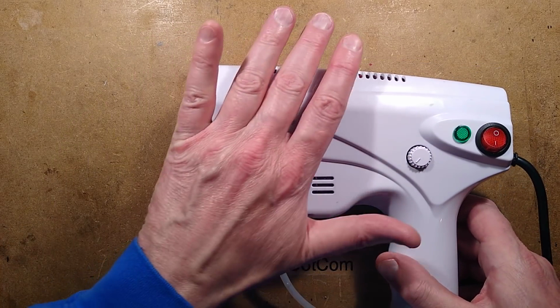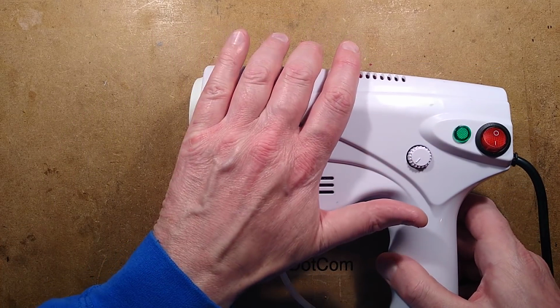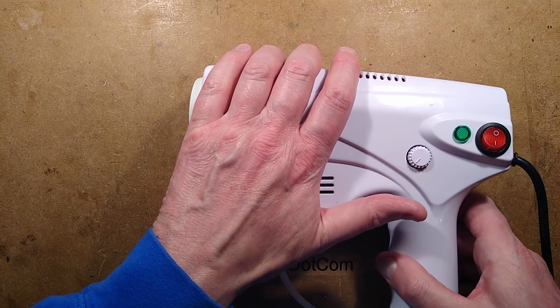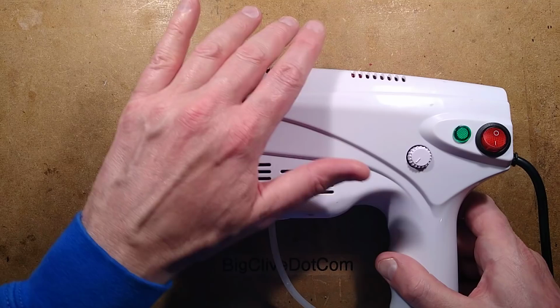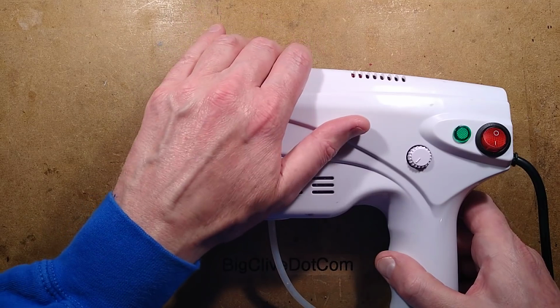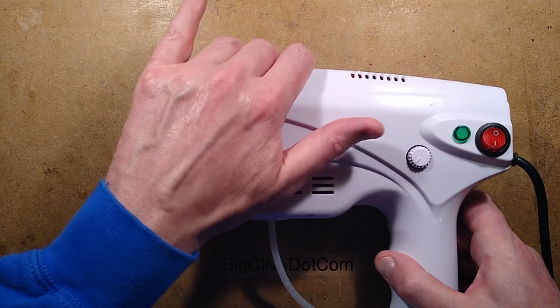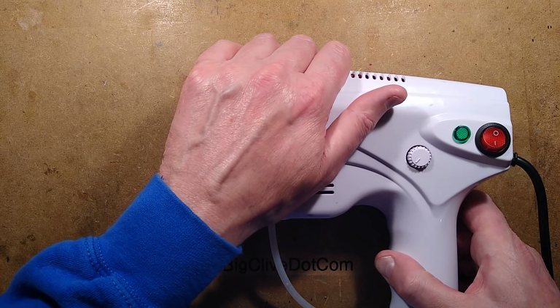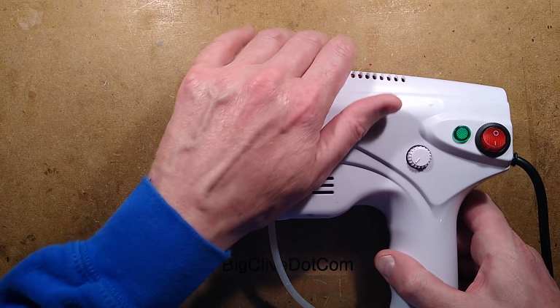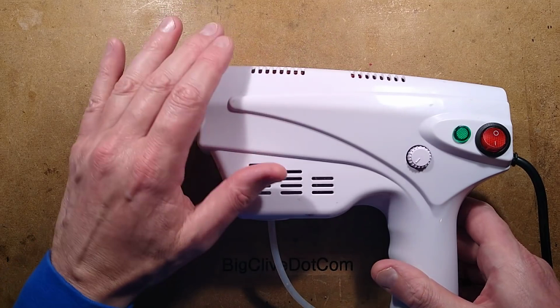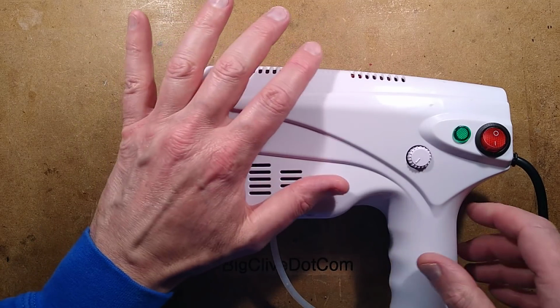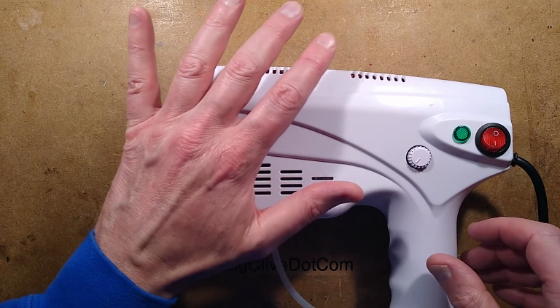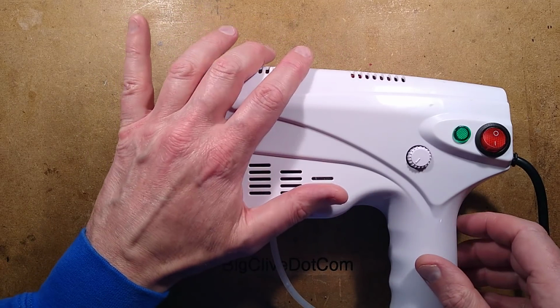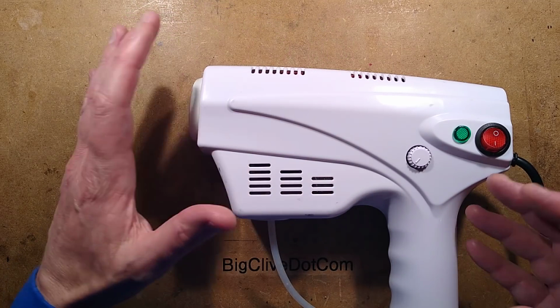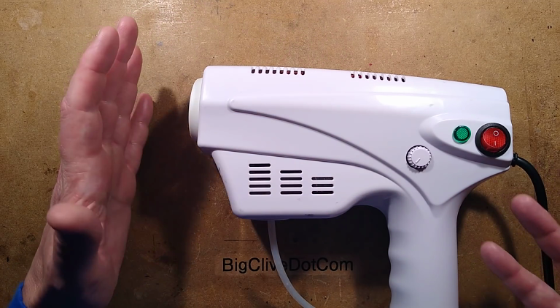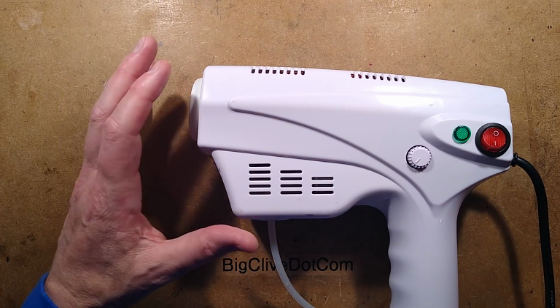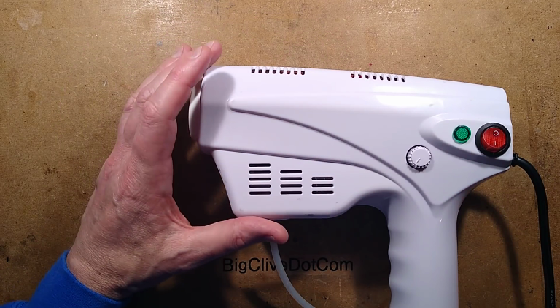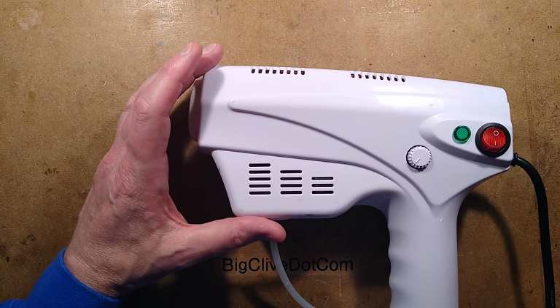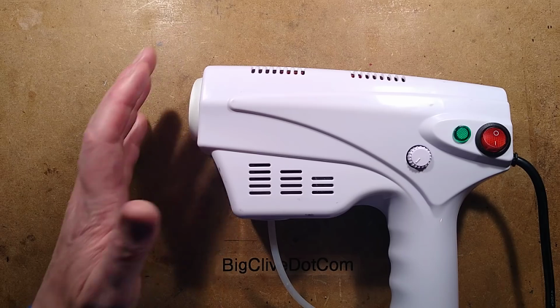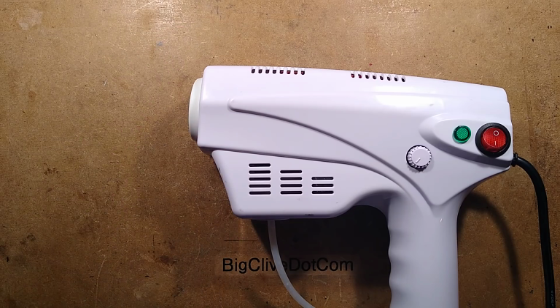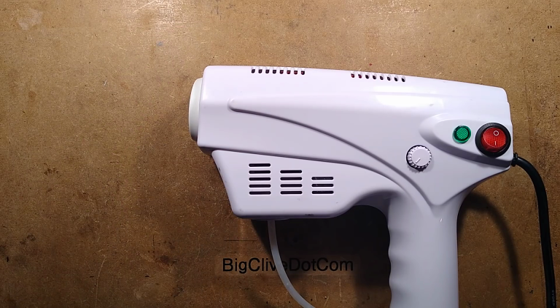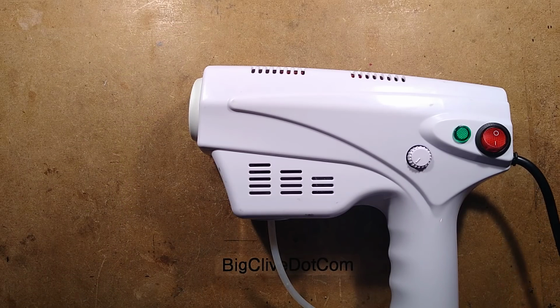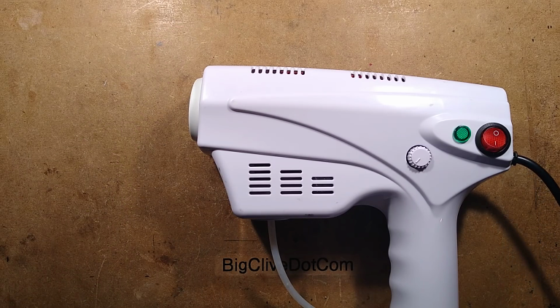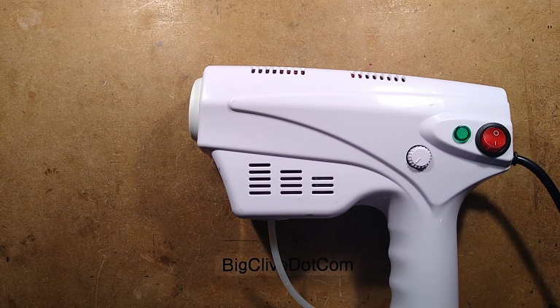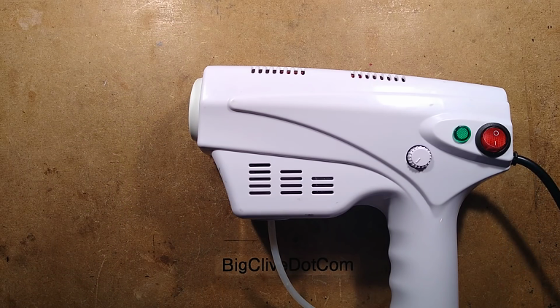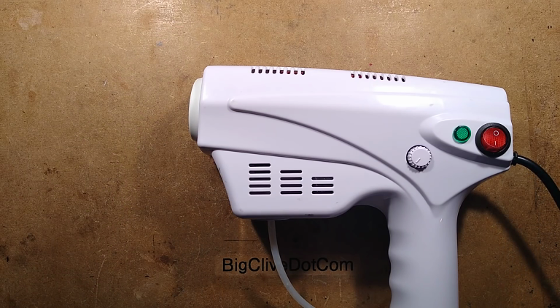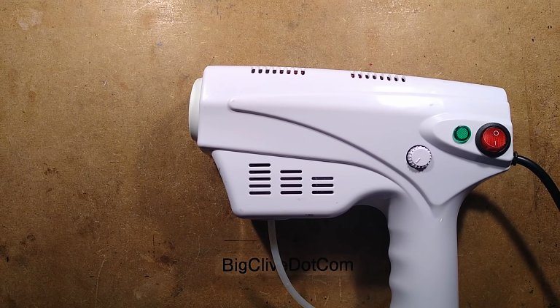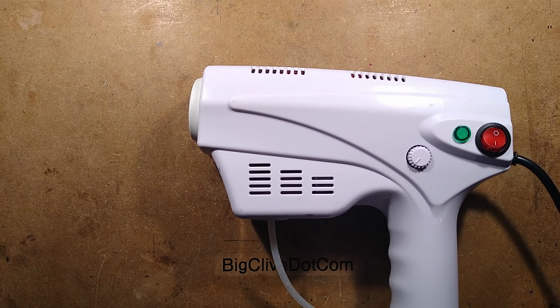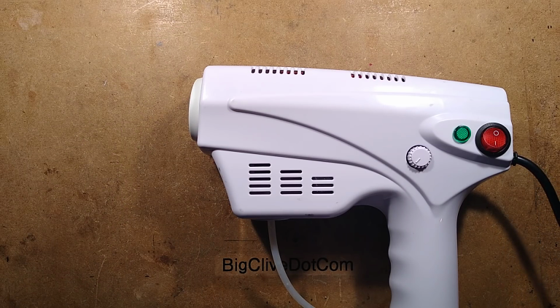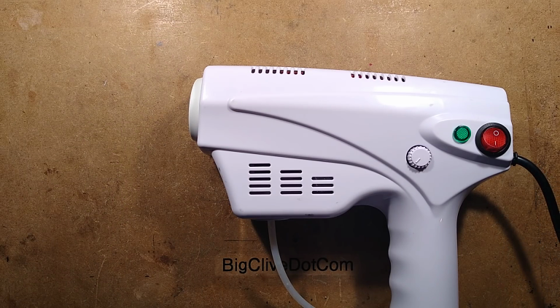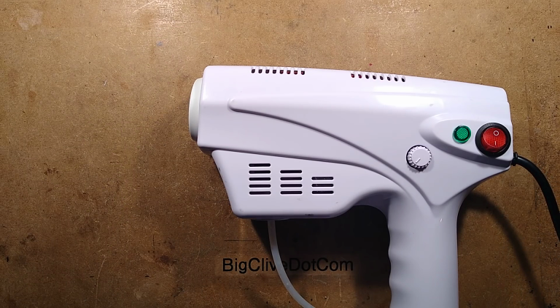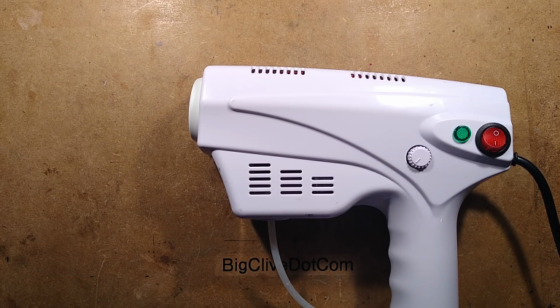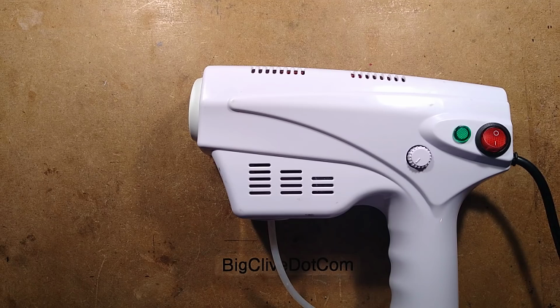If it's using heat — well, it is using it, I can feel the heat — then some disinfectants will be damaged by it, particularly the benzalkonium chloride ones. Just make sure this is unplugged; I'm about to open this up.